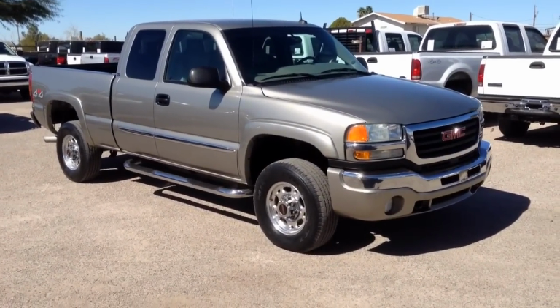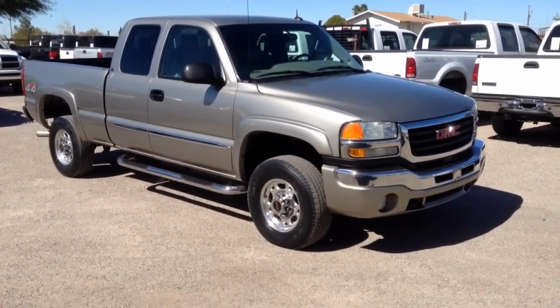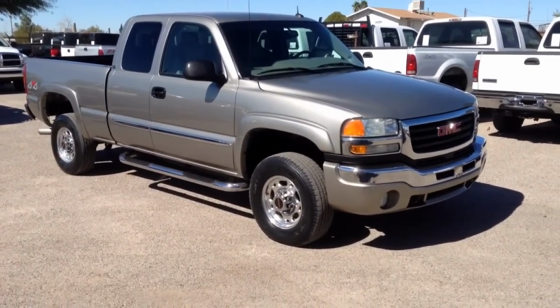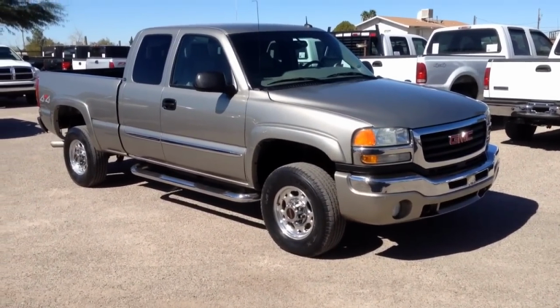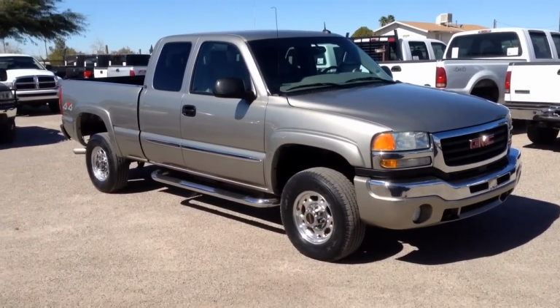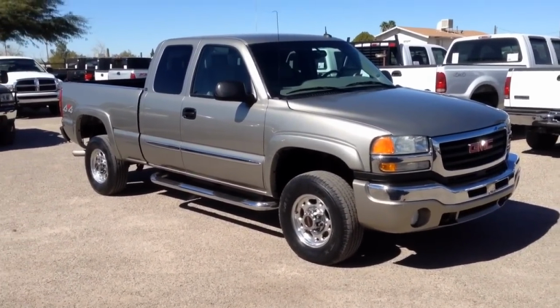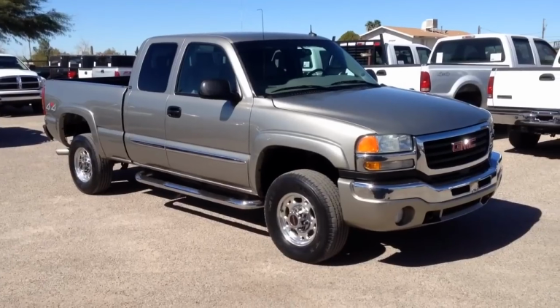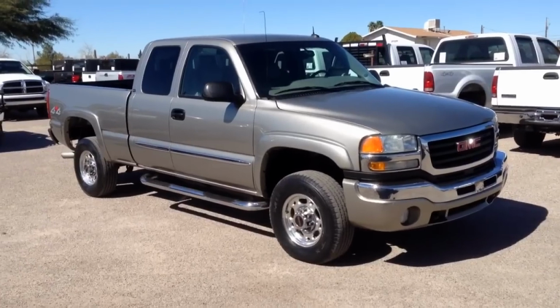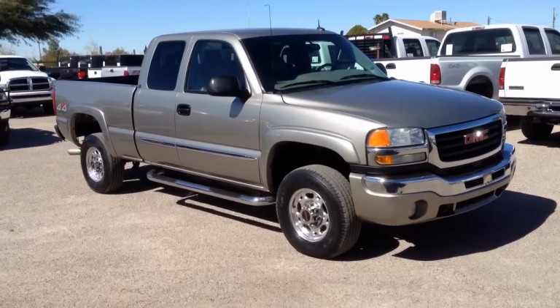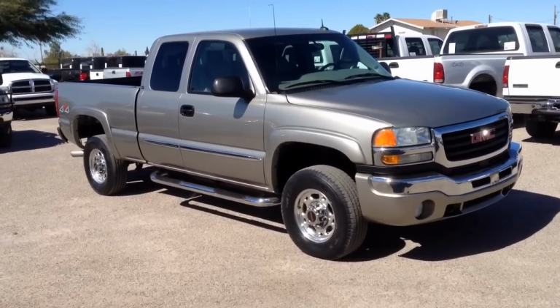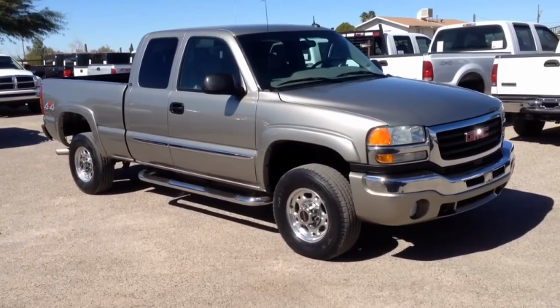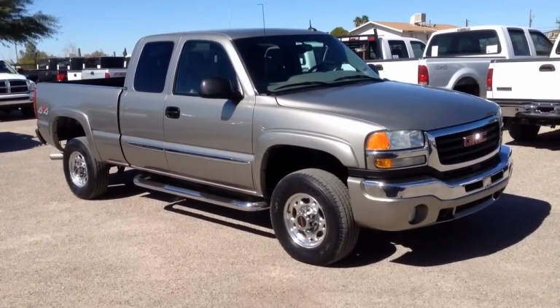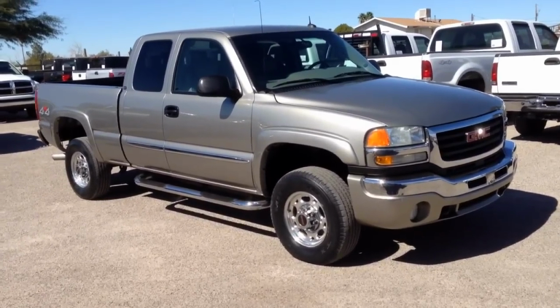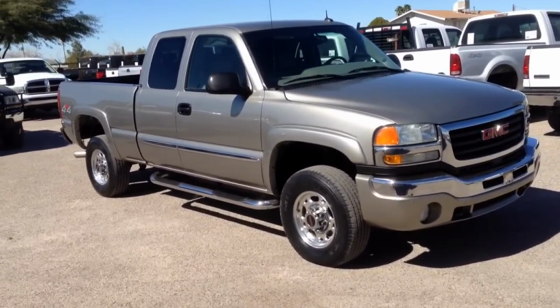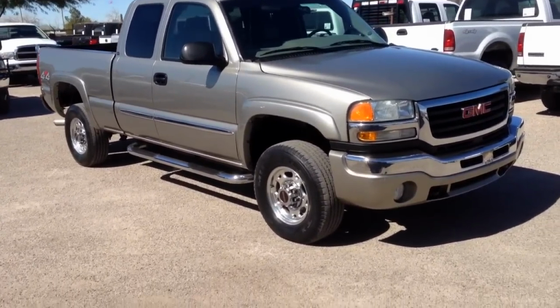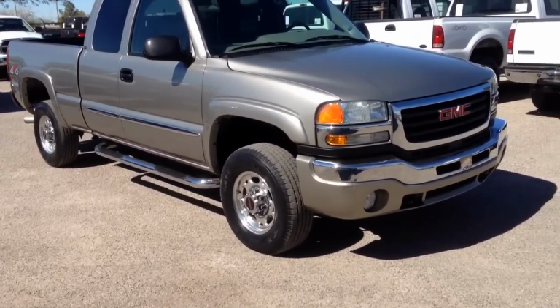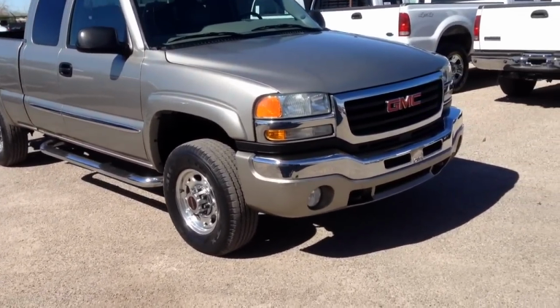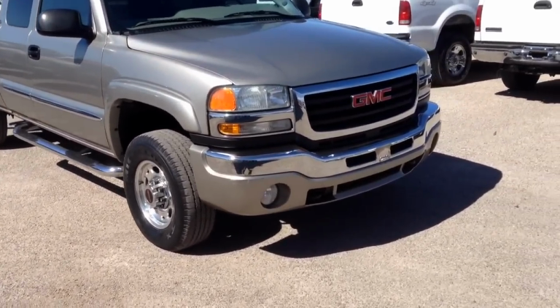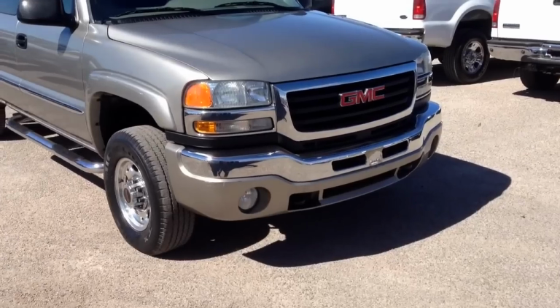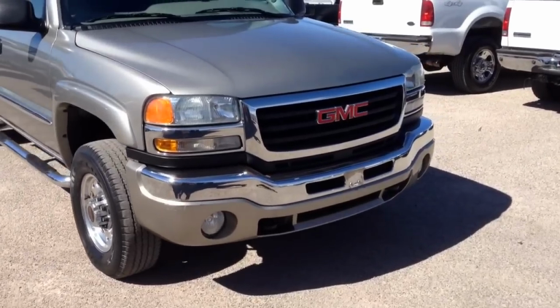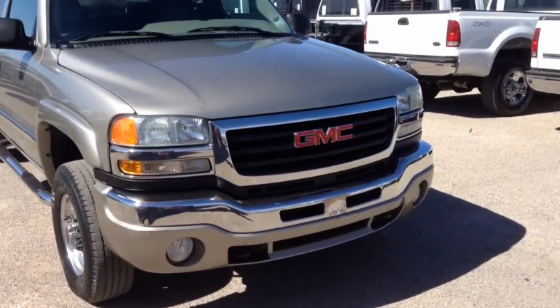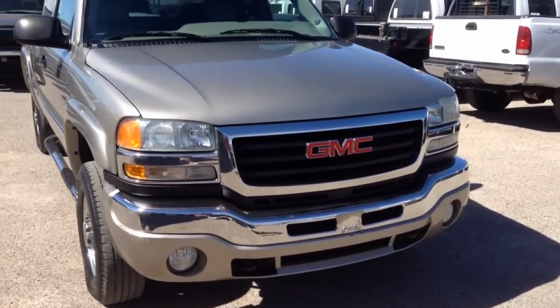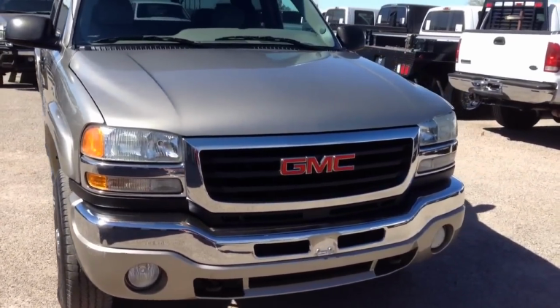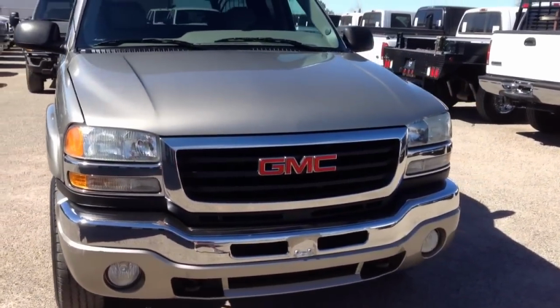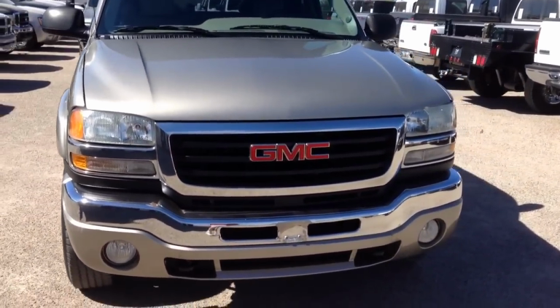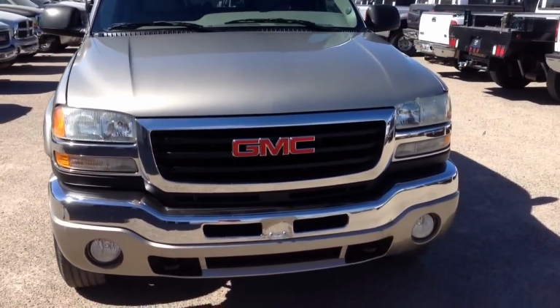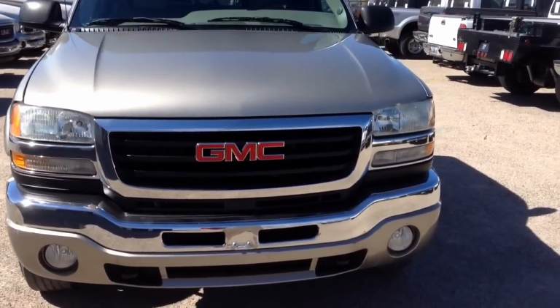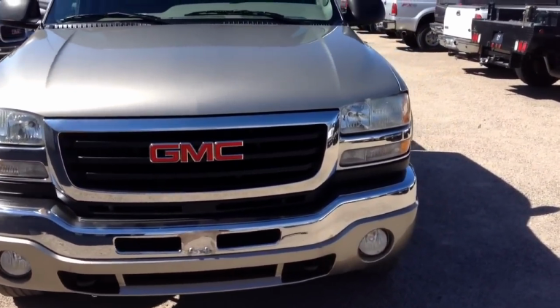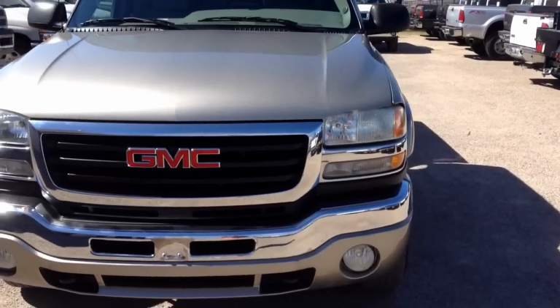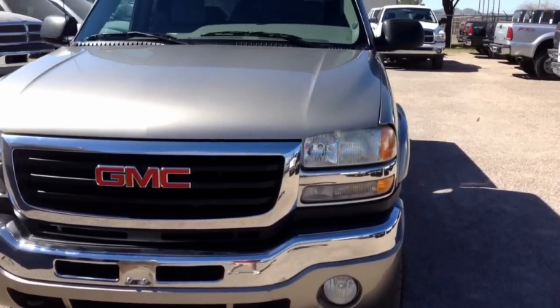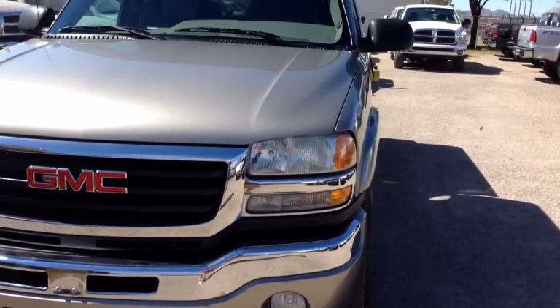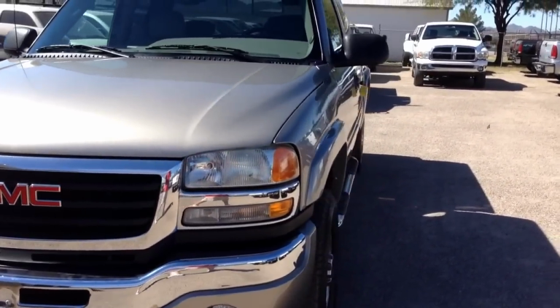It's on a clear title. It was a theft recovery — purchased directly from an insurance company. I'm going to walk you around. It's got a few fairly minor cosmetic issues. The interior is beautiful on the truck.